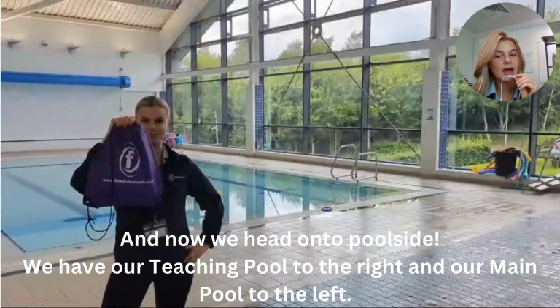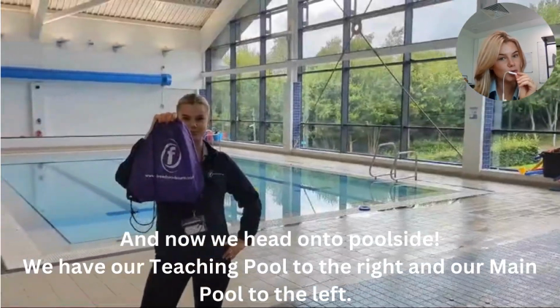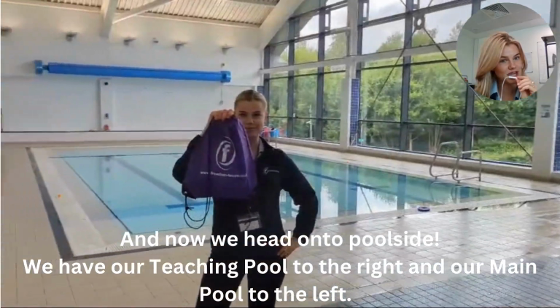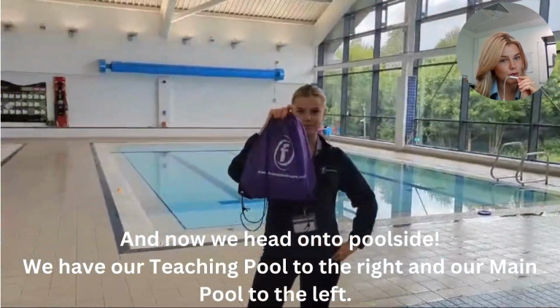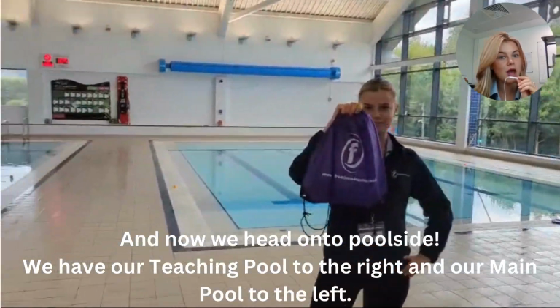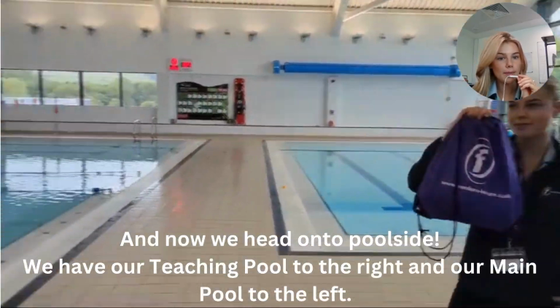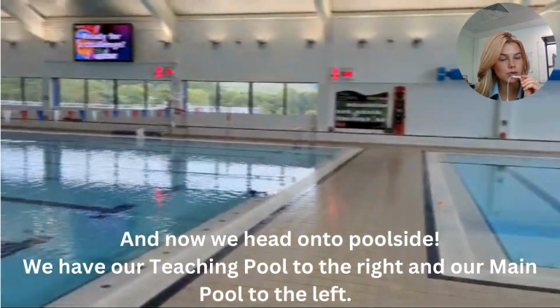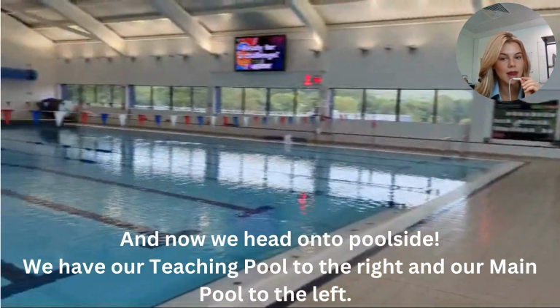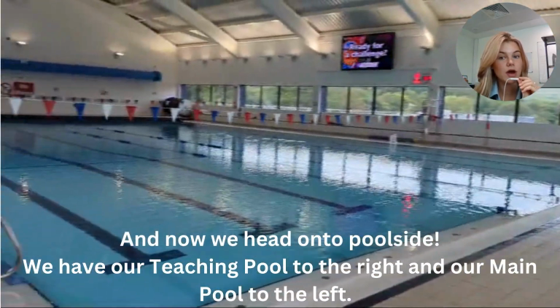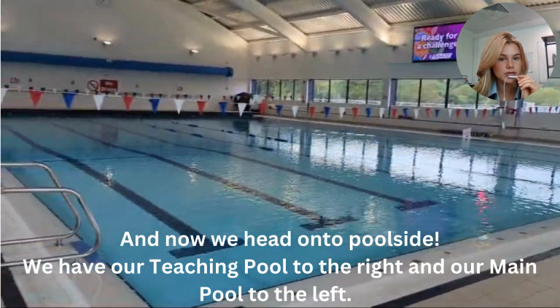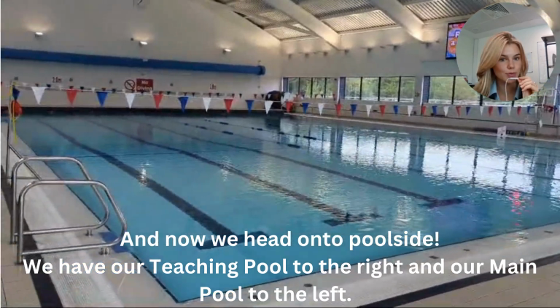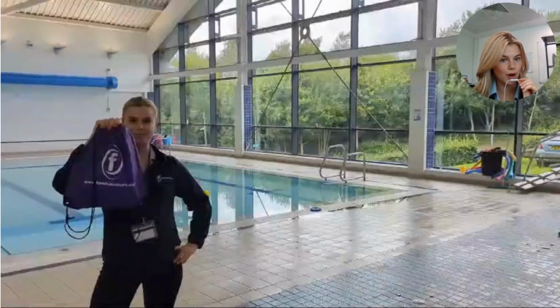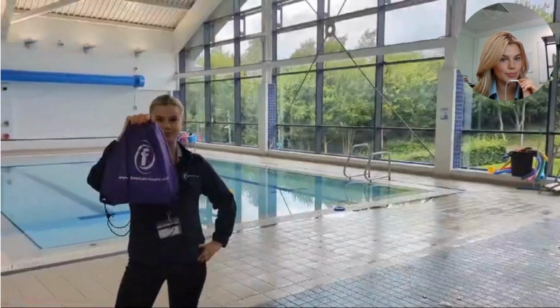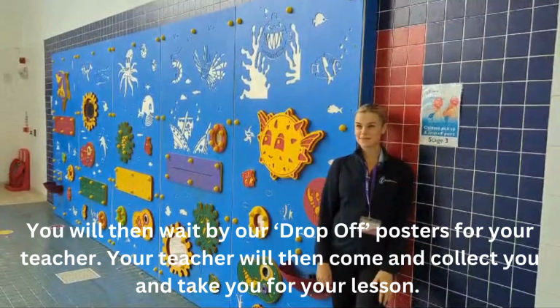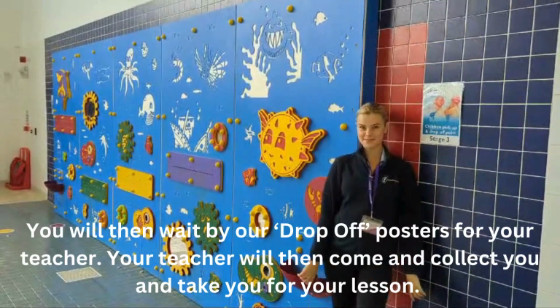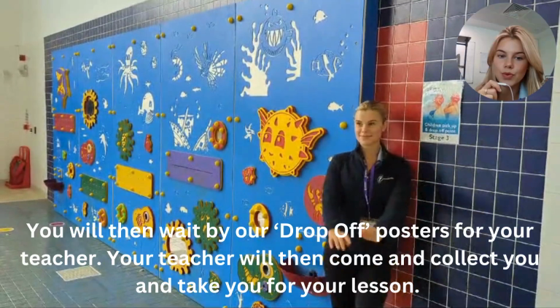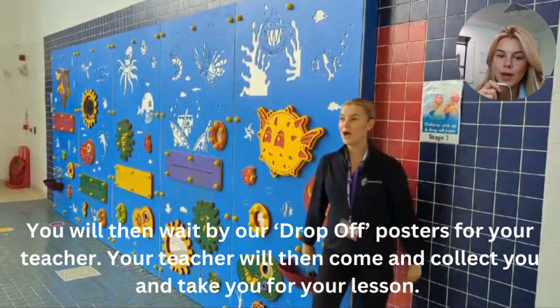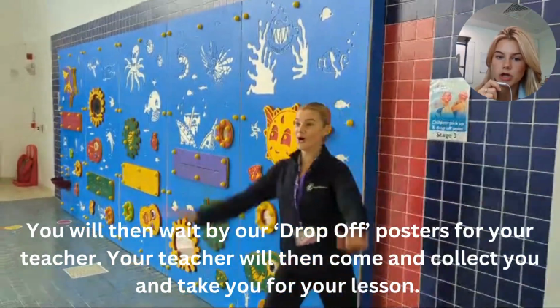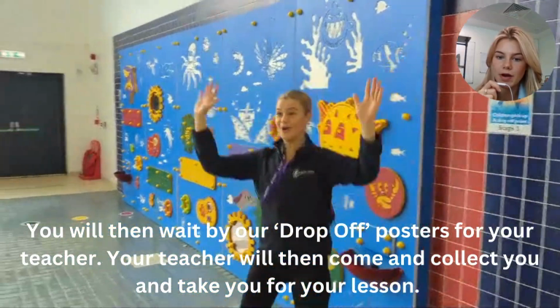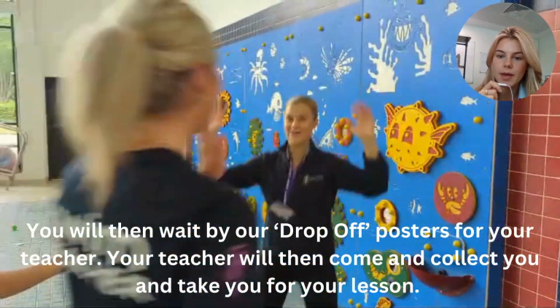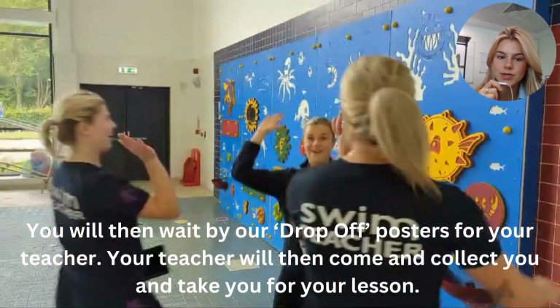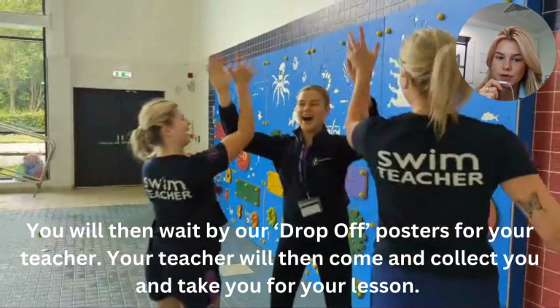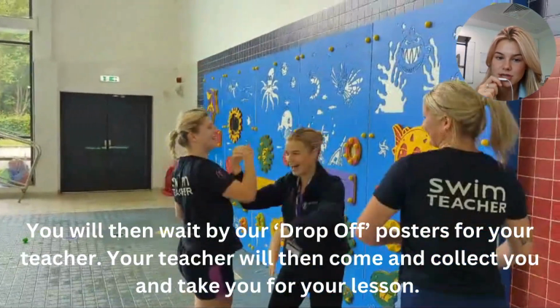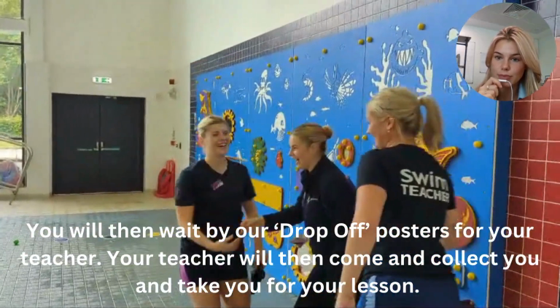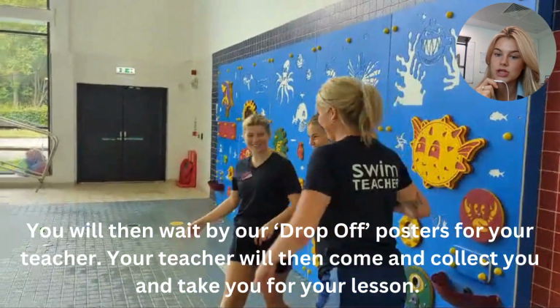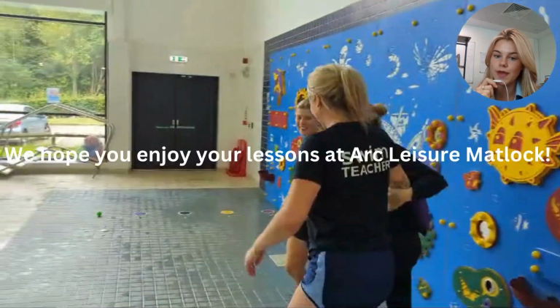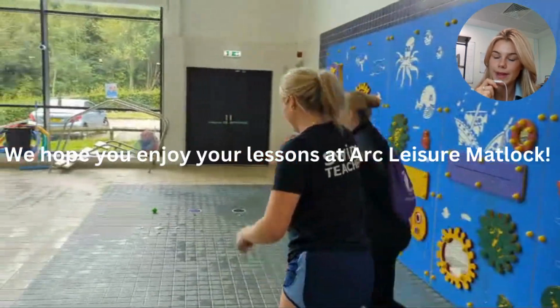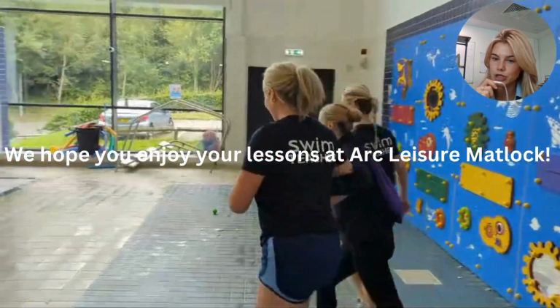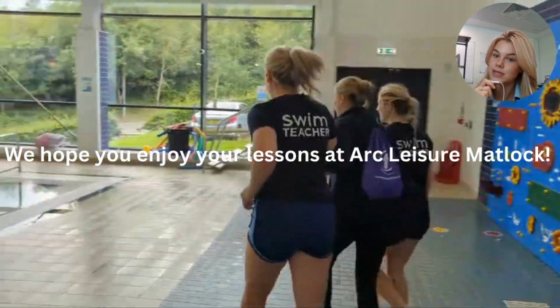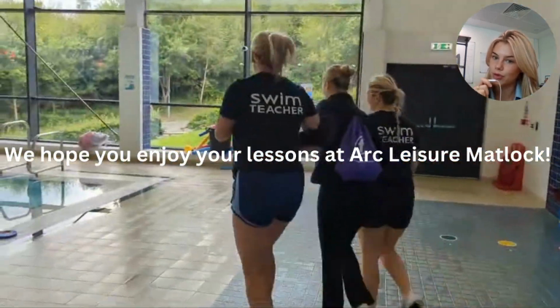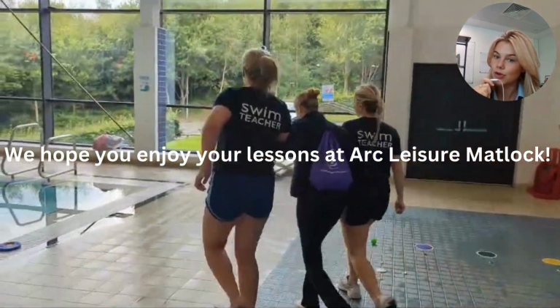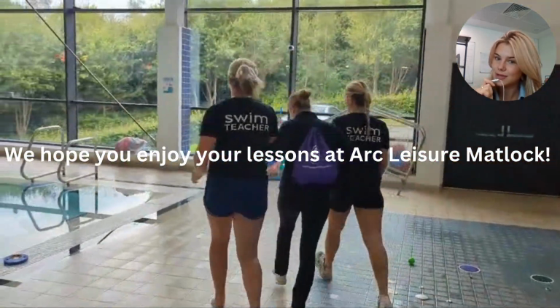As you come out of the changing rooms, our main pool is on the left and our teaching pool is on the right. You will then wait by our drop off posters for your teacher, who will come and collect you and take you to your lessons.